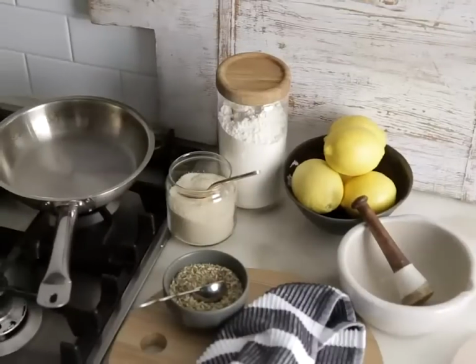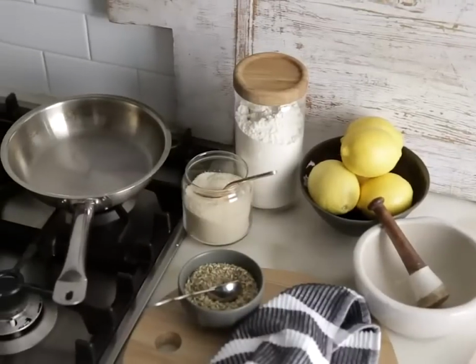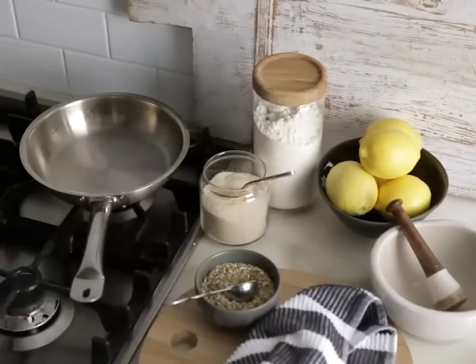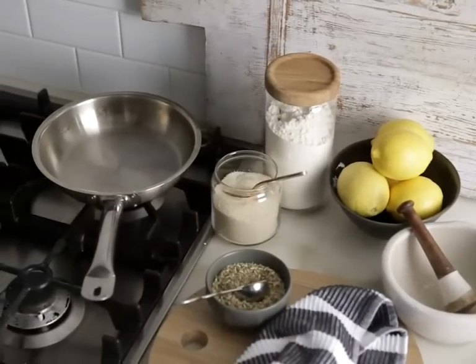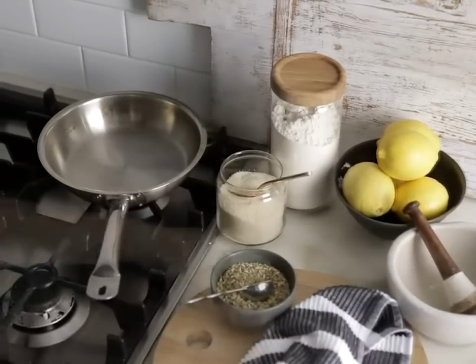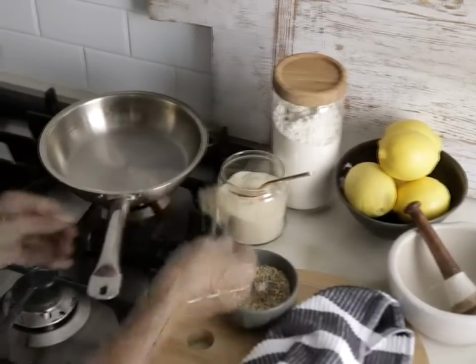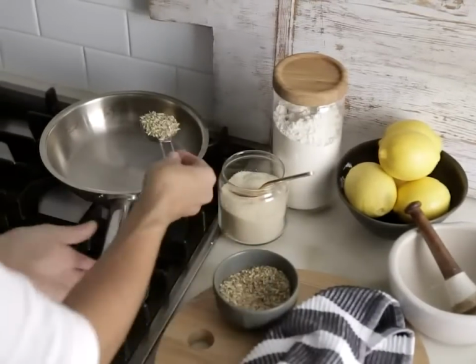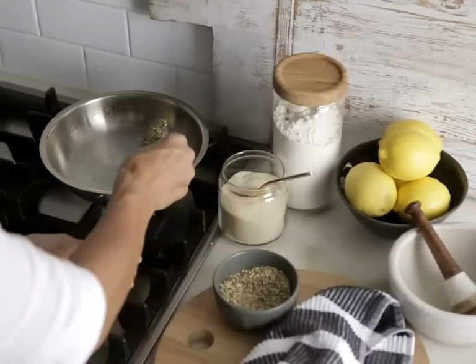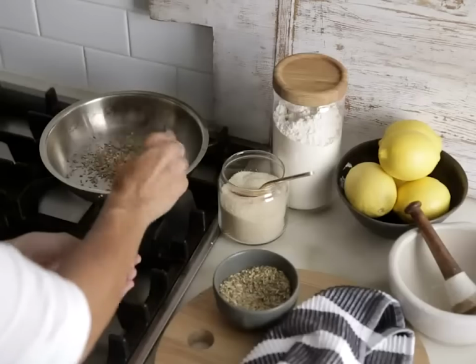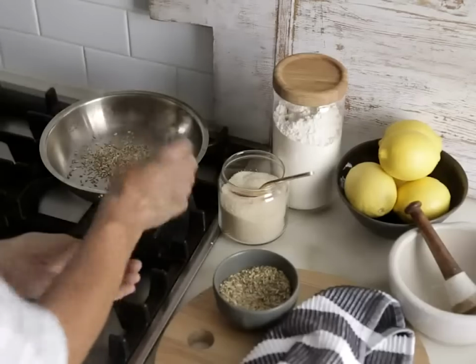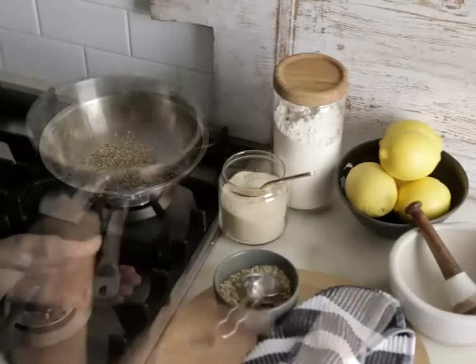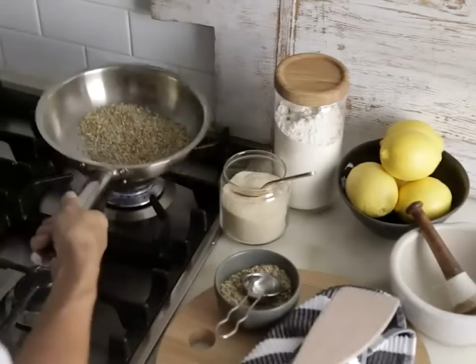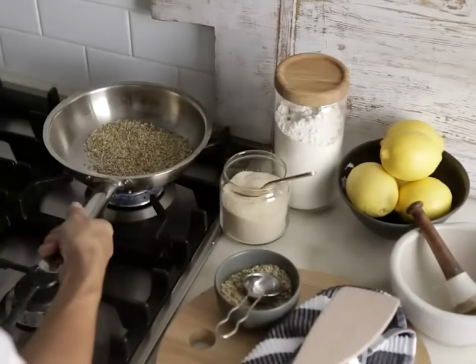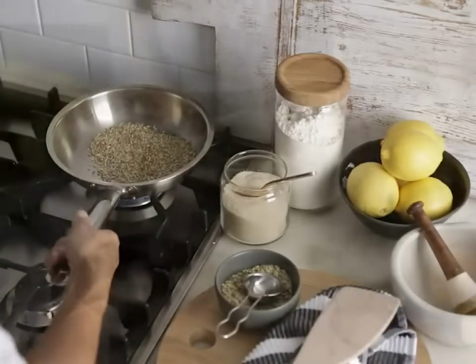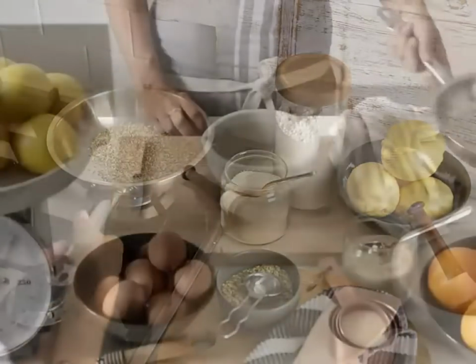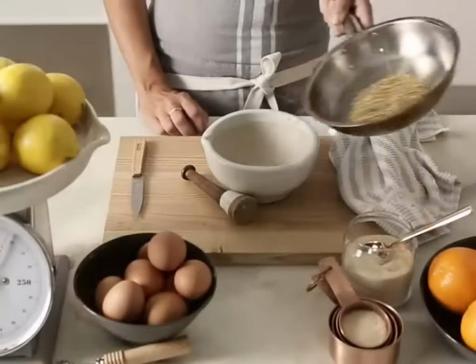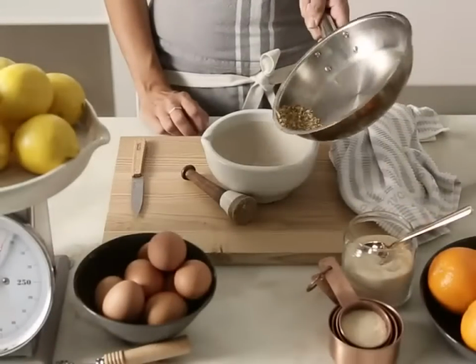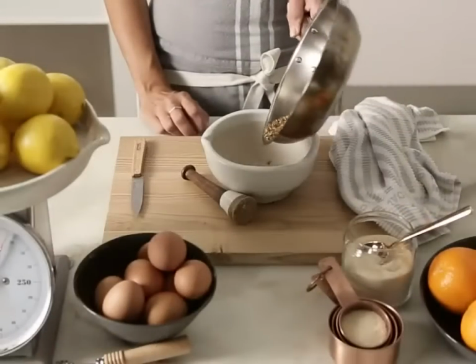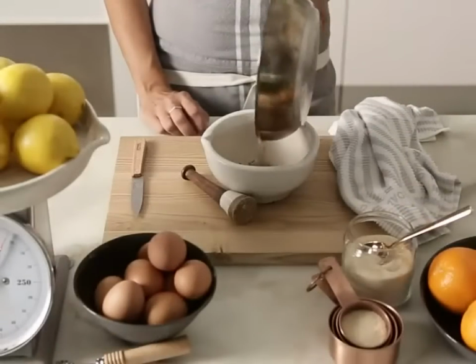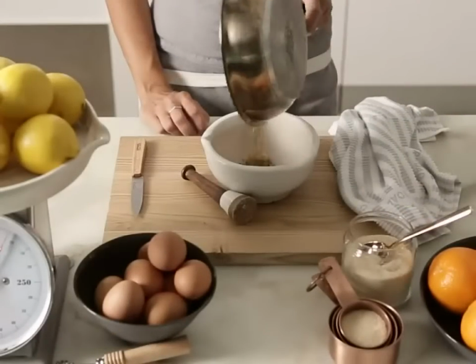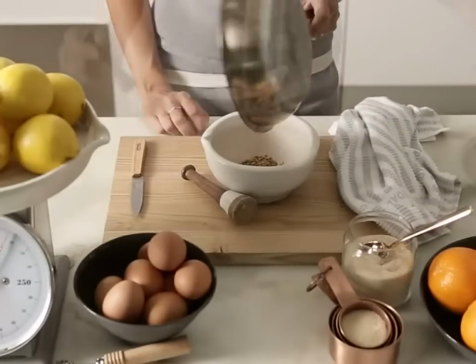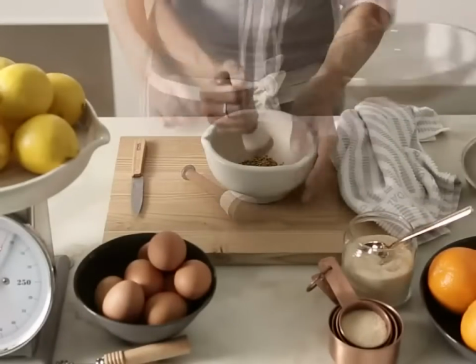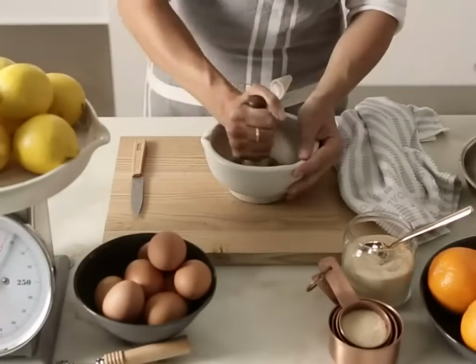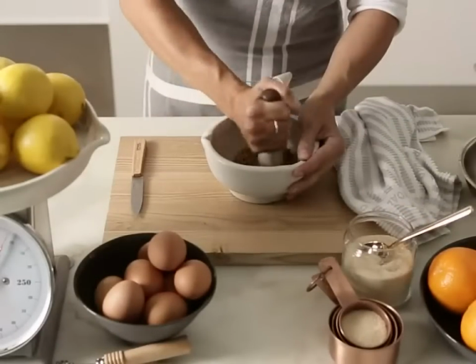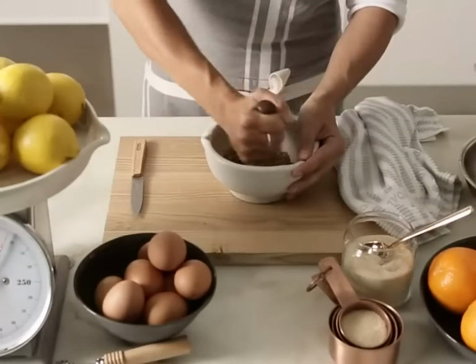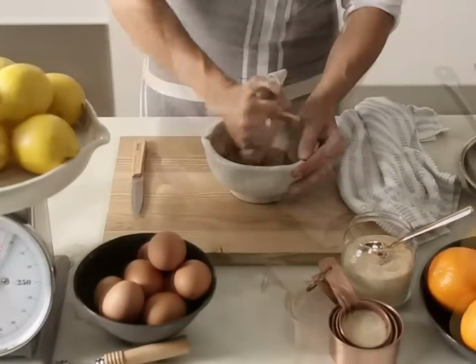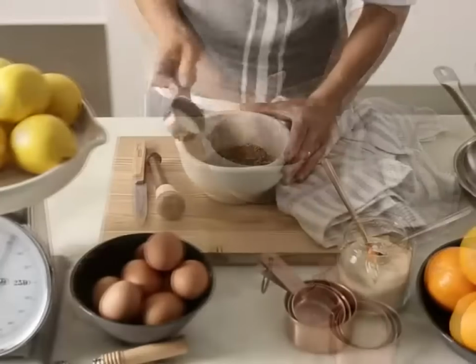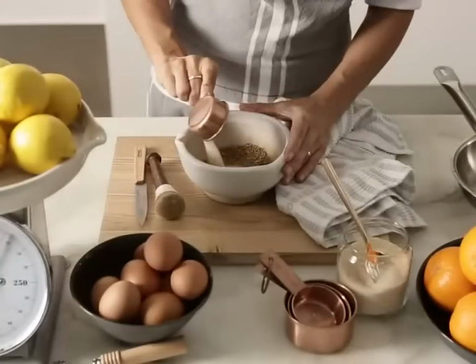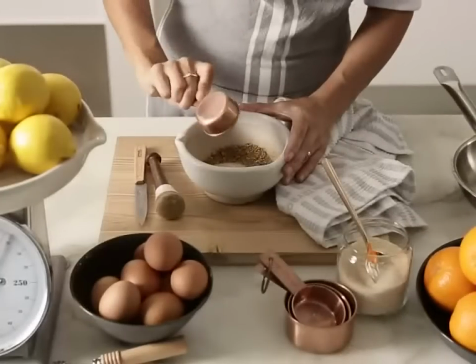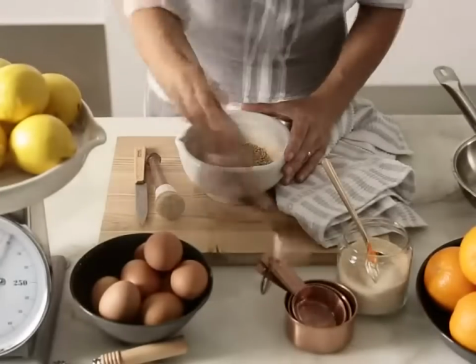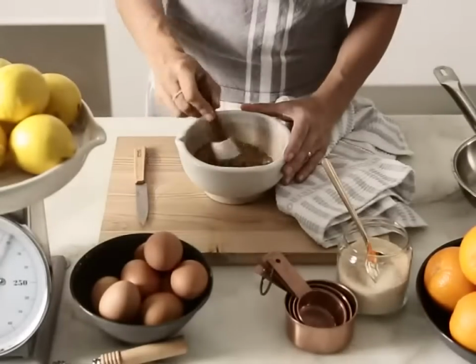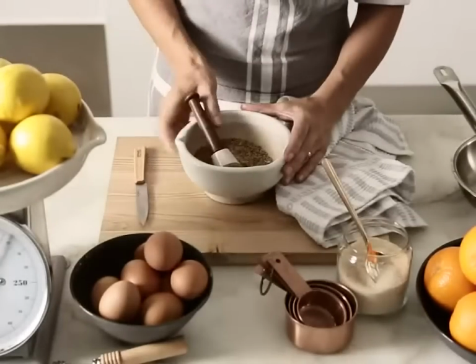Dry roast the fennel seeds in a frying pan over medium-high heat, shaking occasionally until fragrant. Then transfer to a mortar and pestle and coarsely grind.